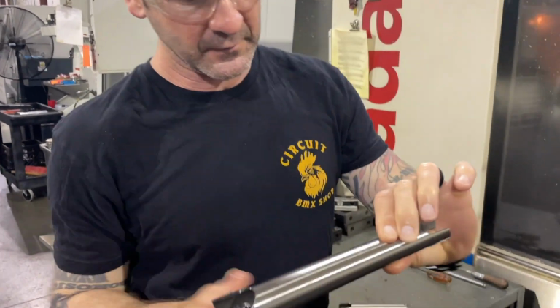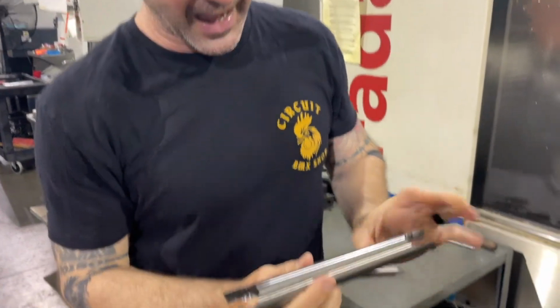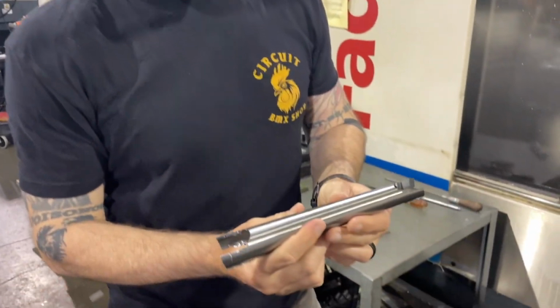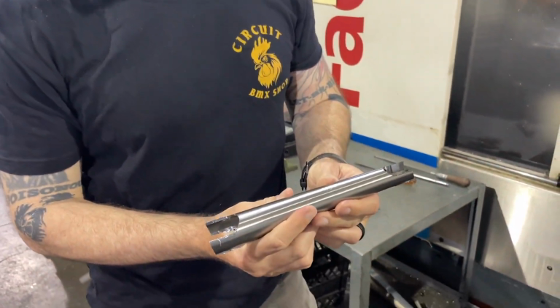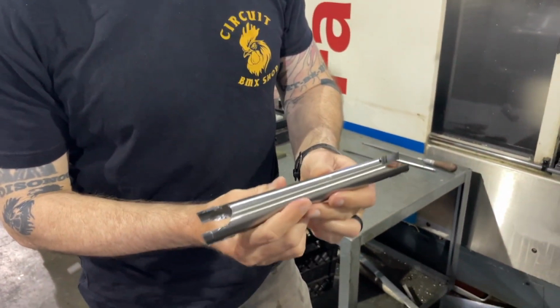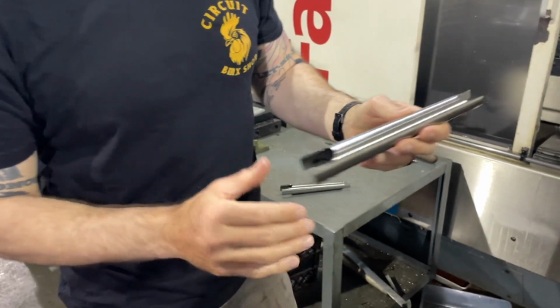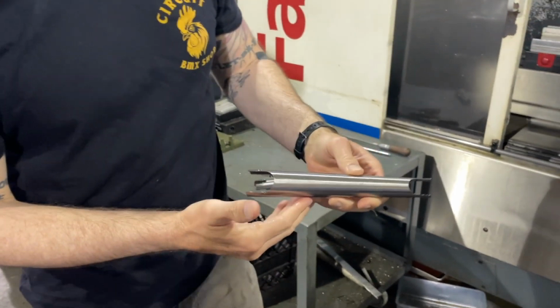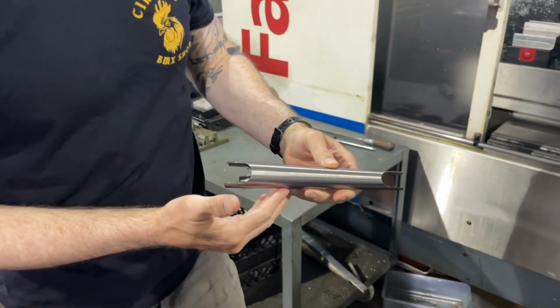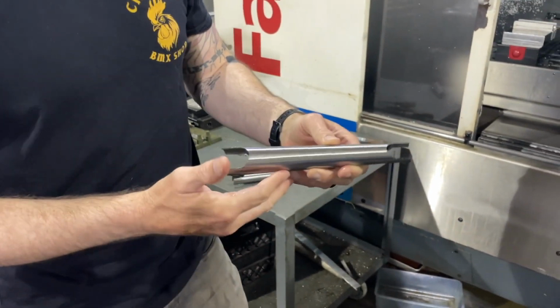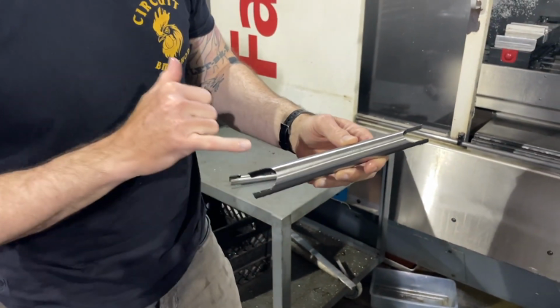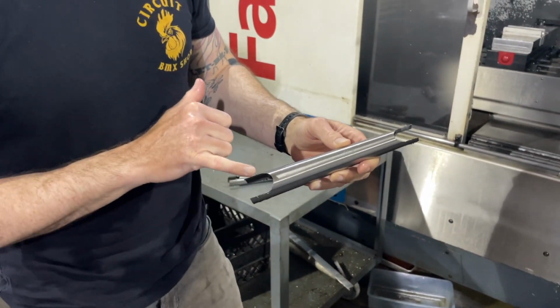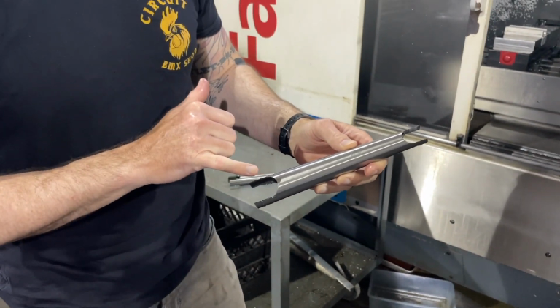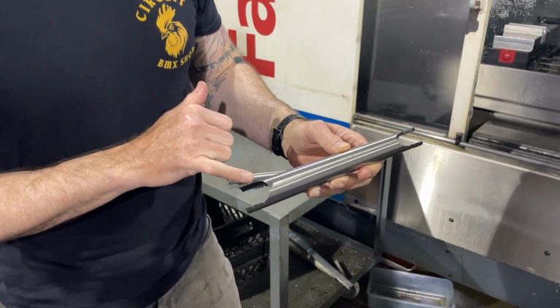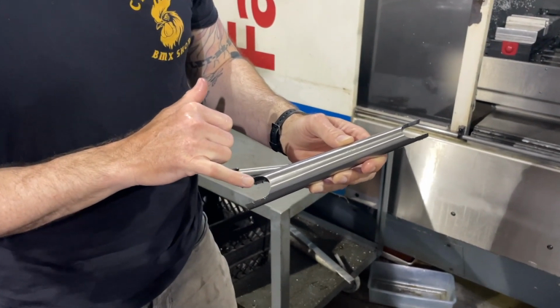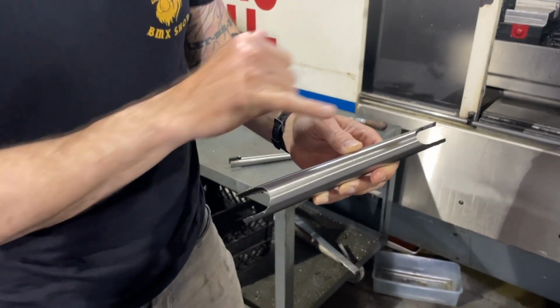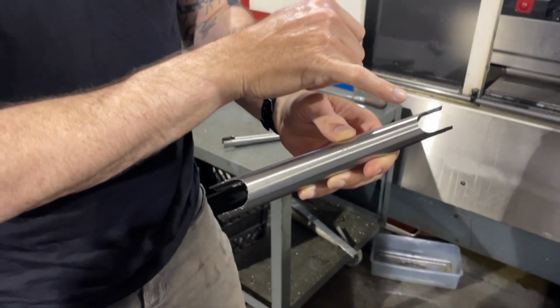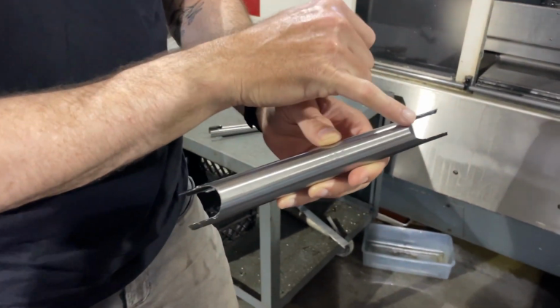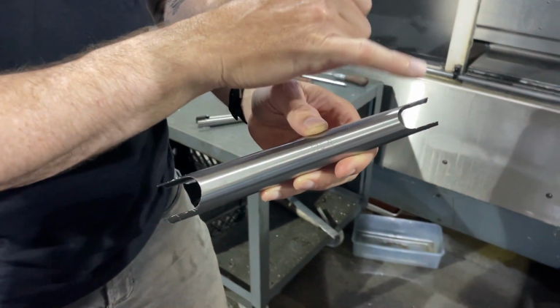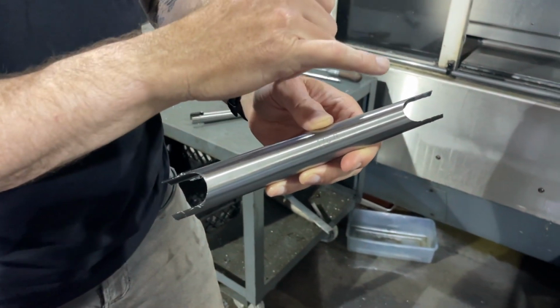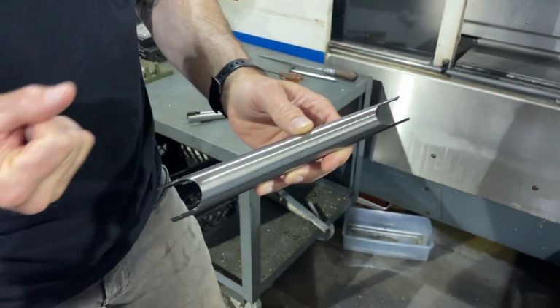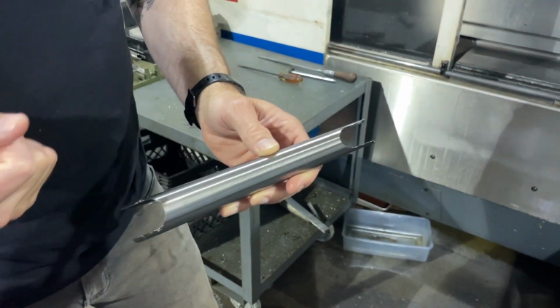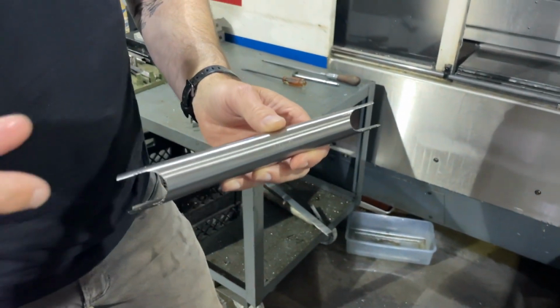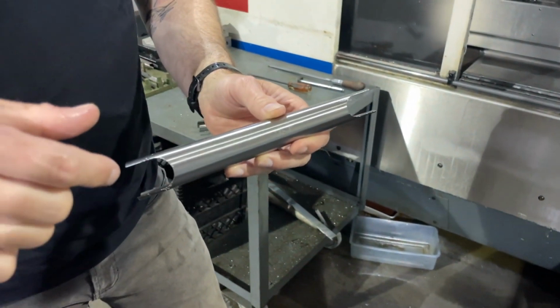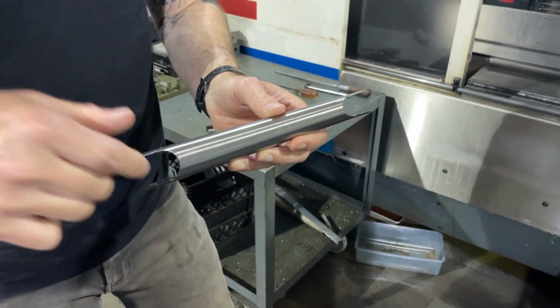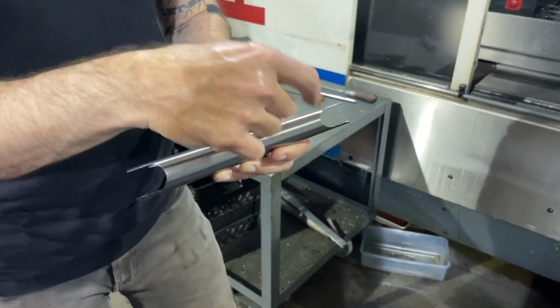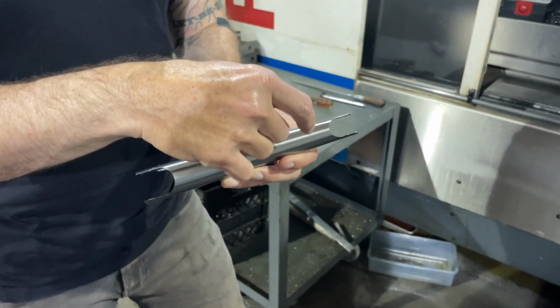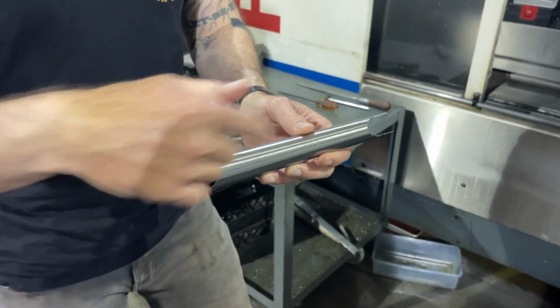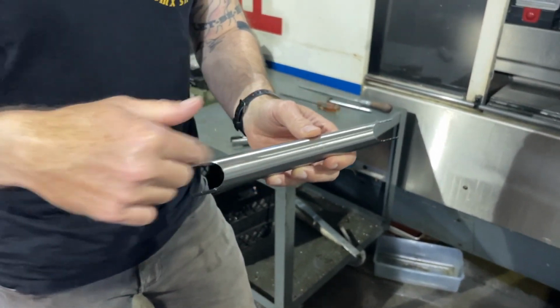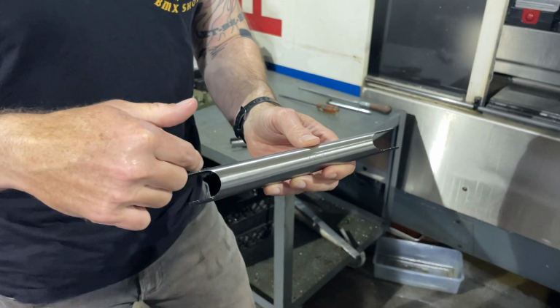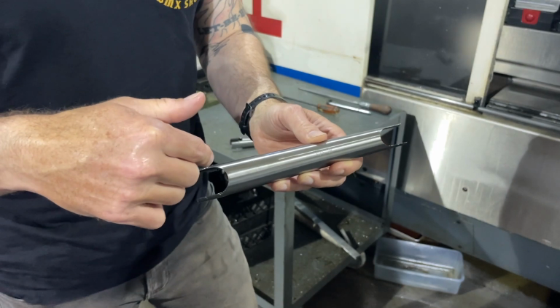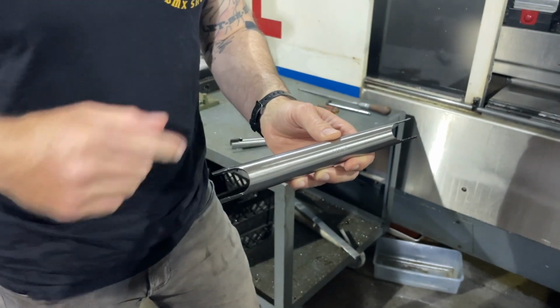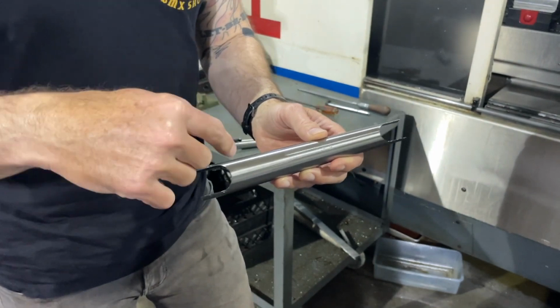So after they are squashed, they come over here and they get put in the mill where the spindle boss and the pedal boss gets milled out. Then the bosses get put in, they get tacked on each side.